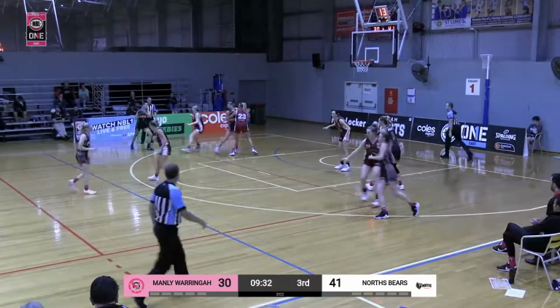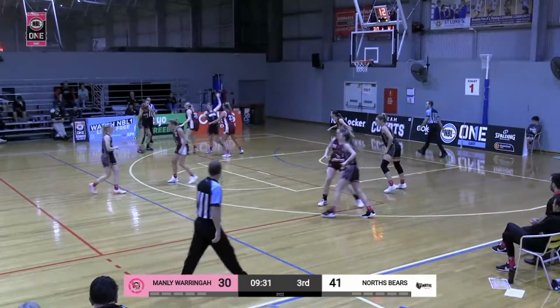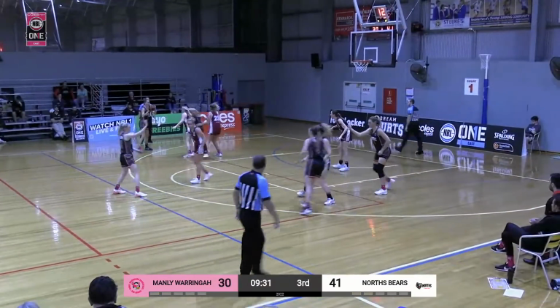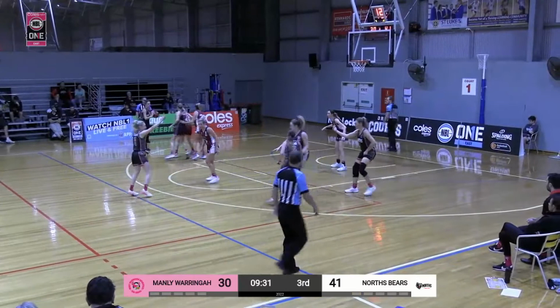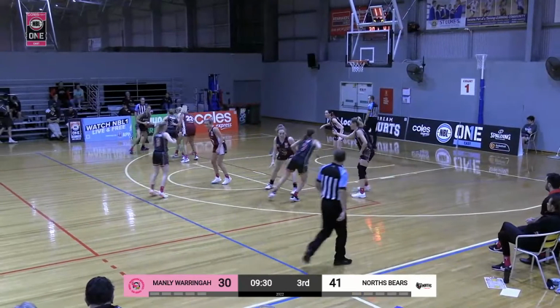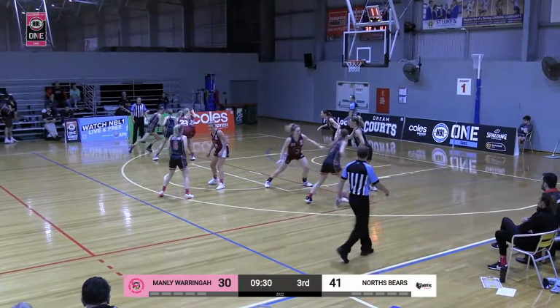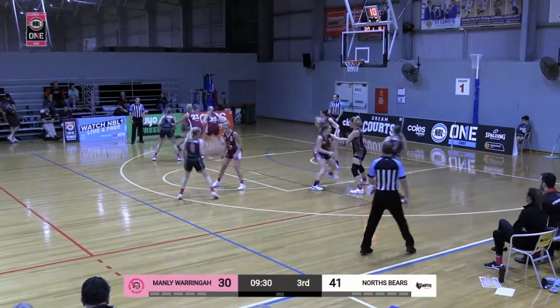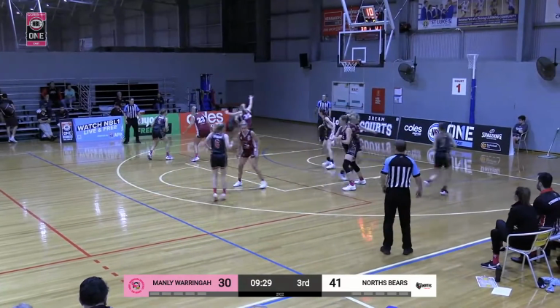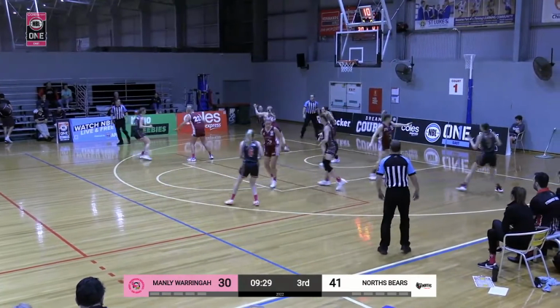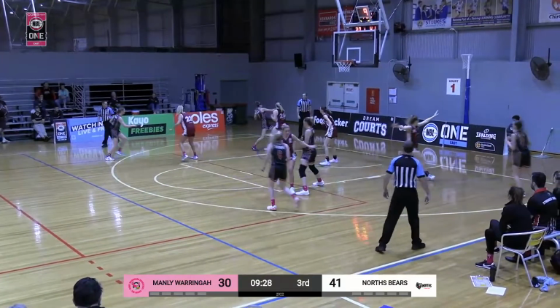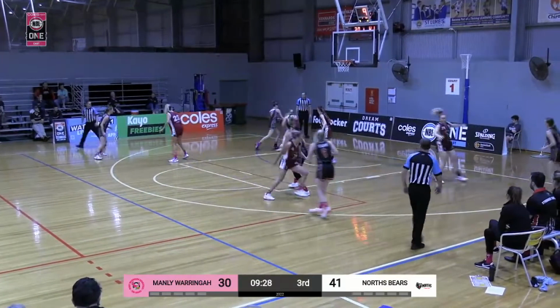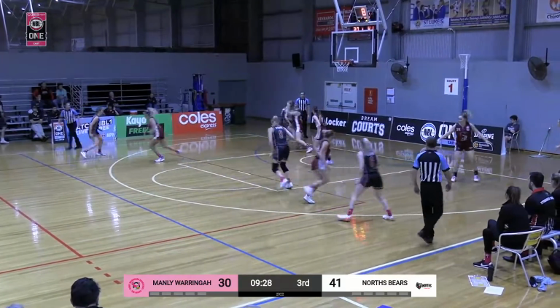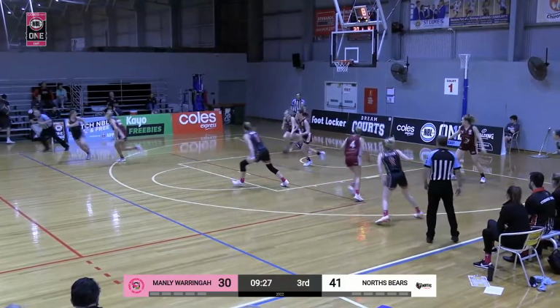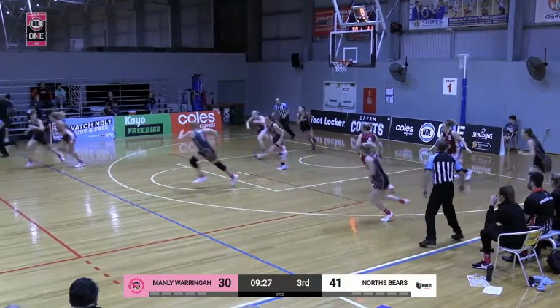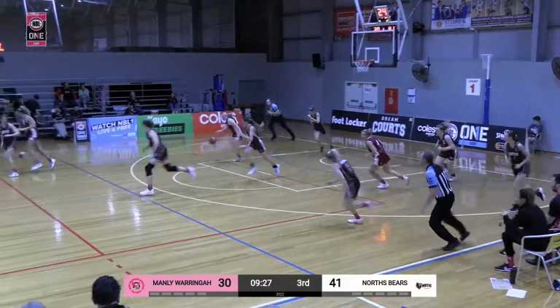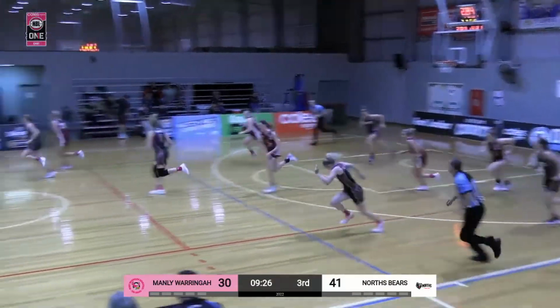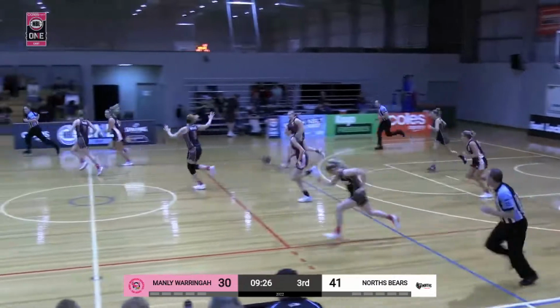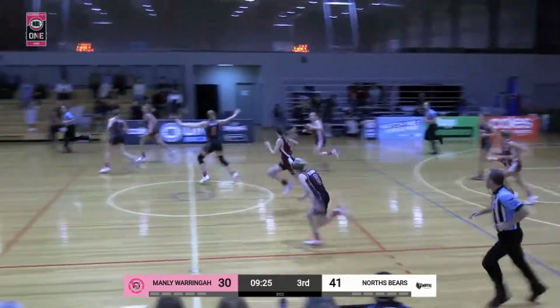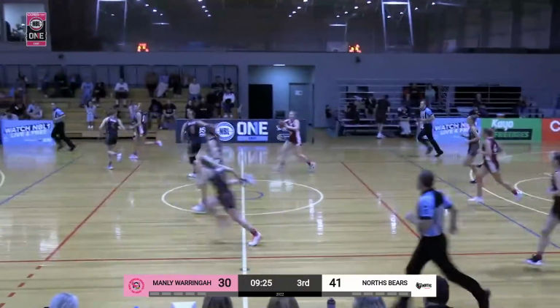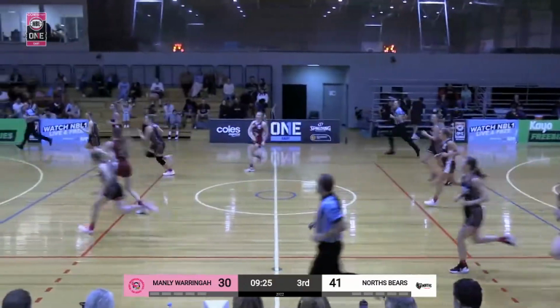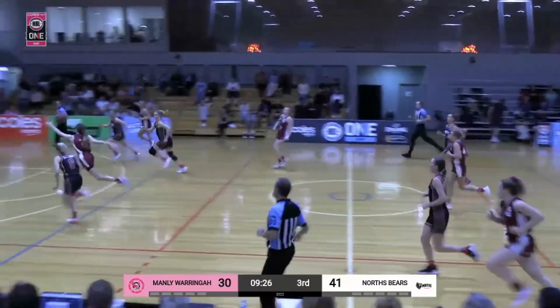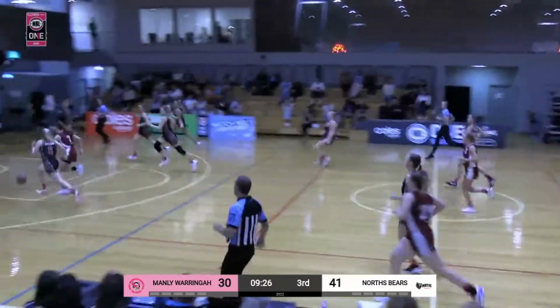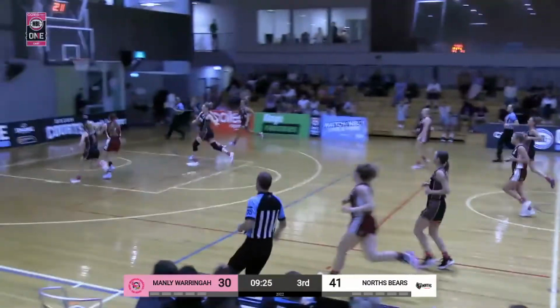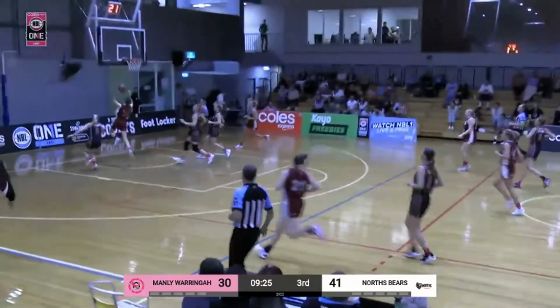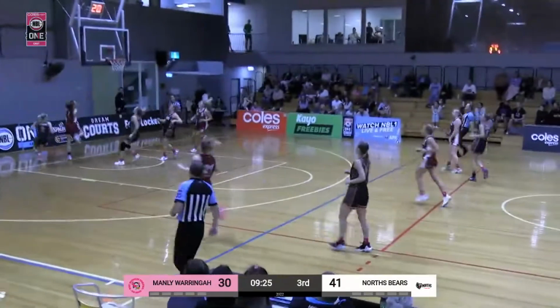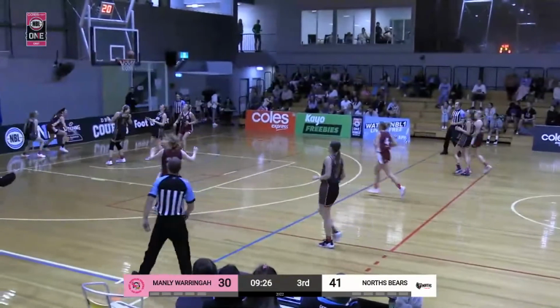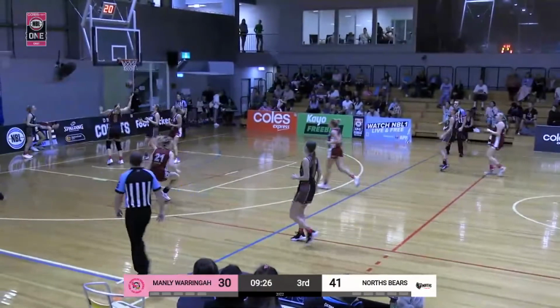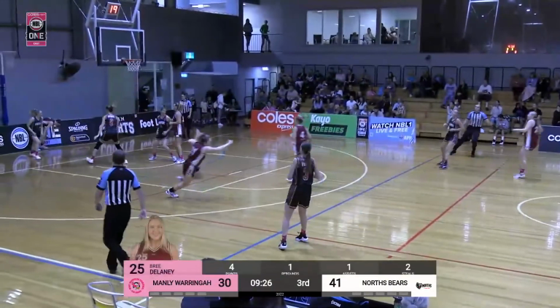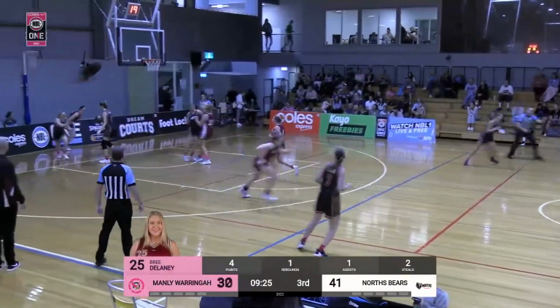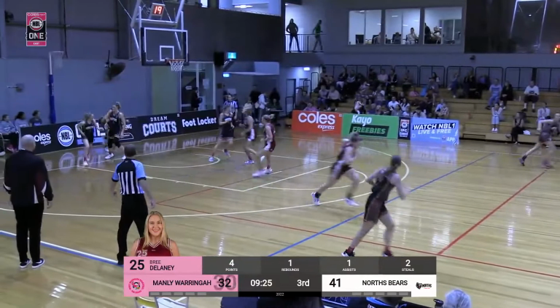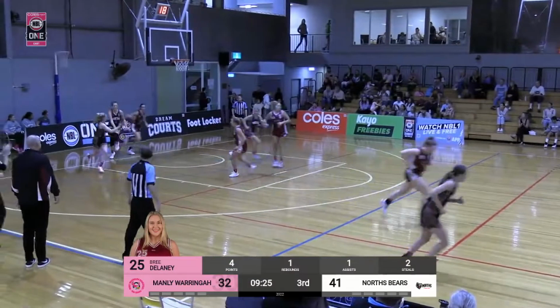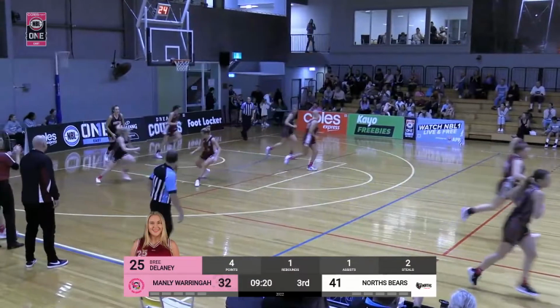Fantastic to see those under-12s getting on the court at halftime. I think those girls really enjoyed that and maybe one day they'll be out here. Brita Laney gets a steal and finds Kim Hodge out on the break.